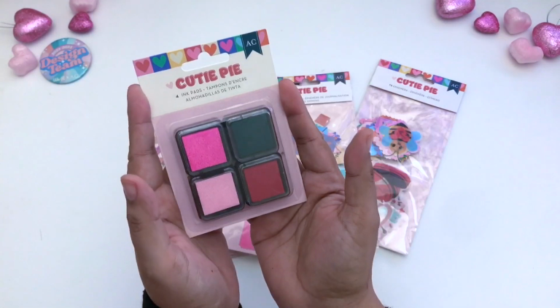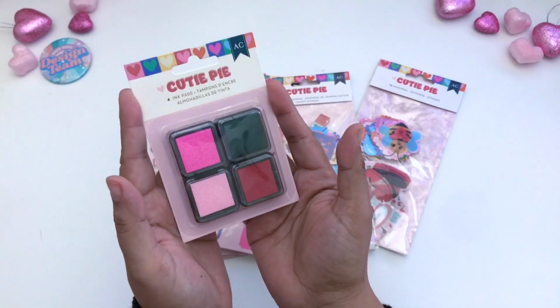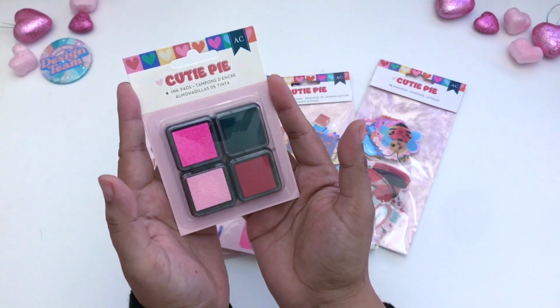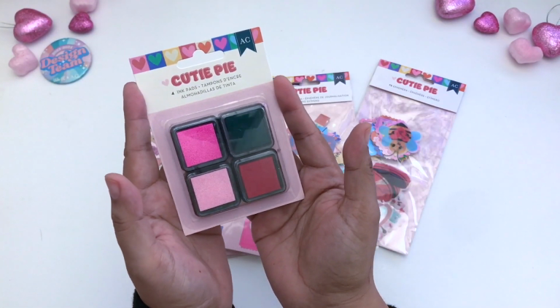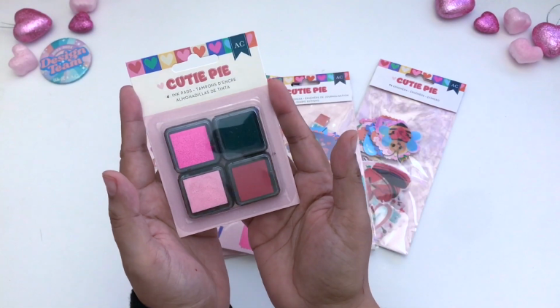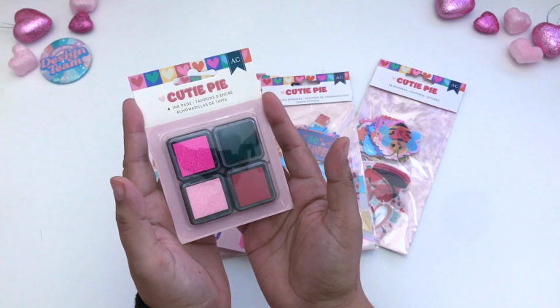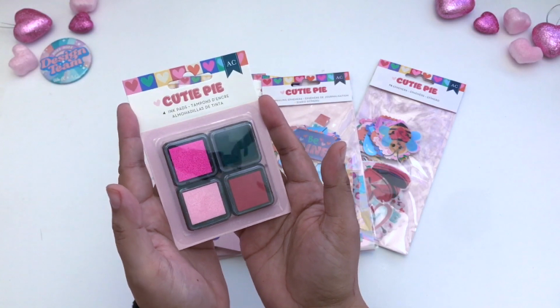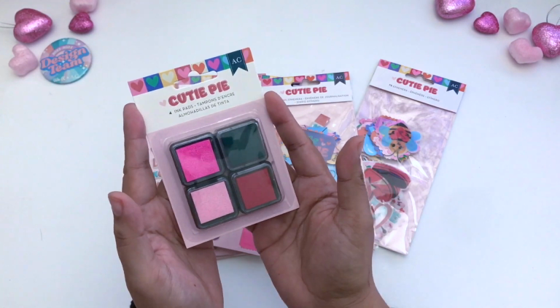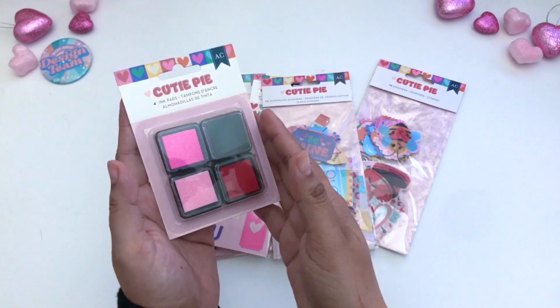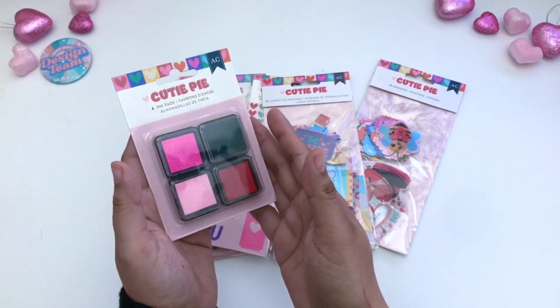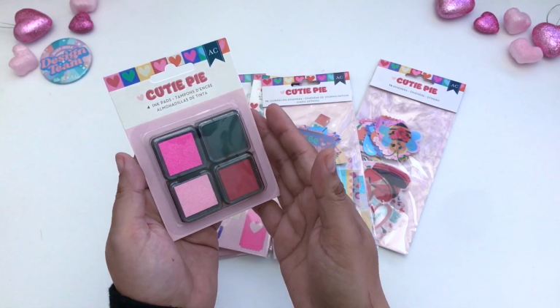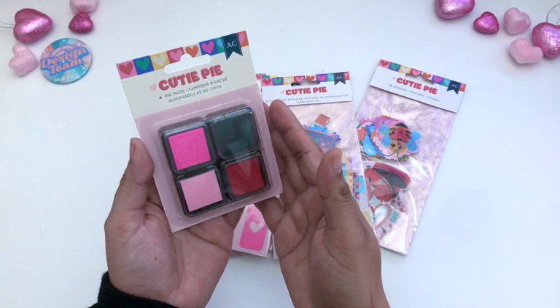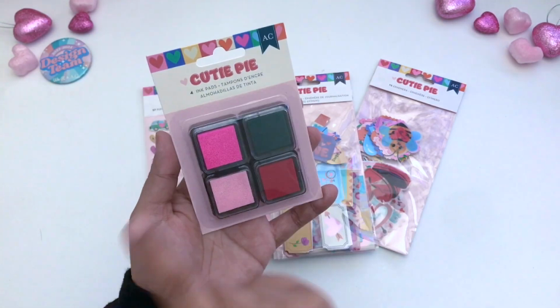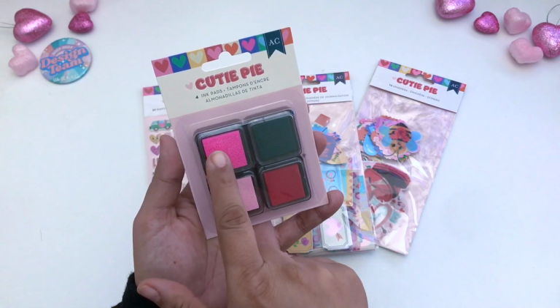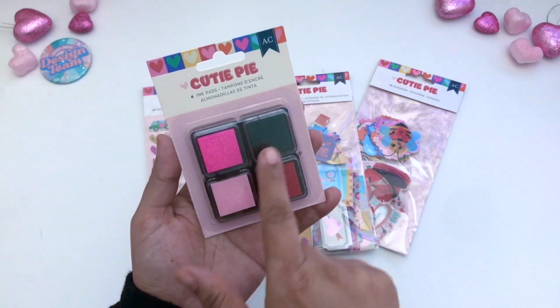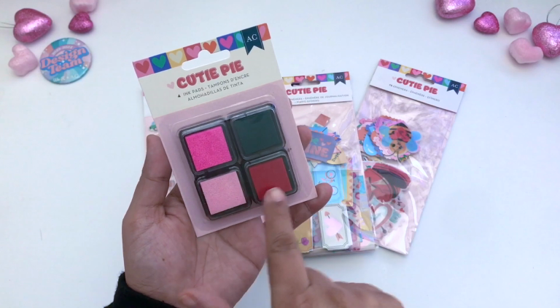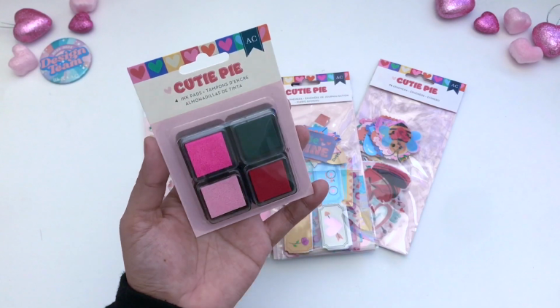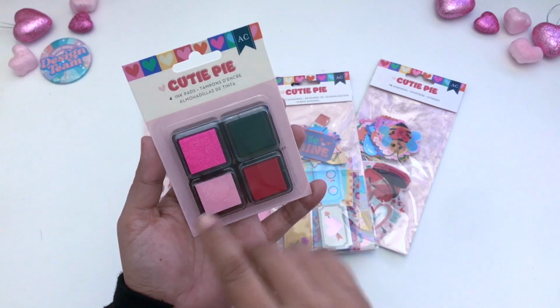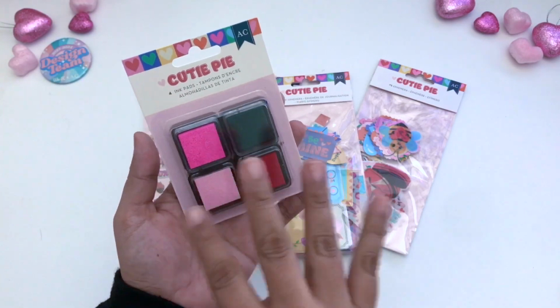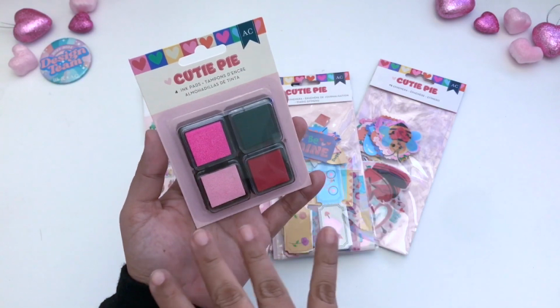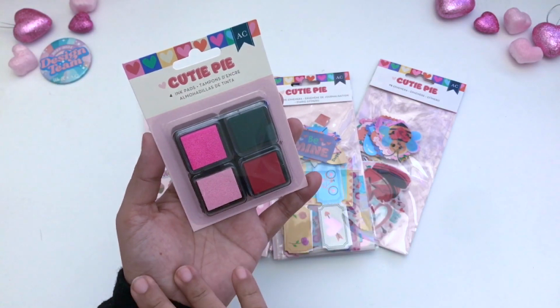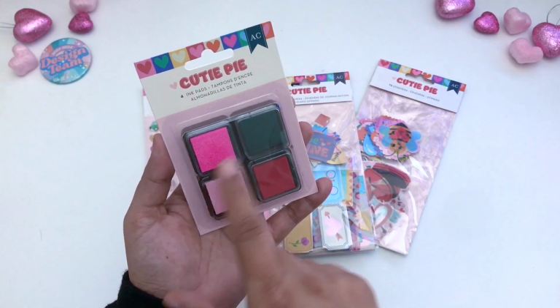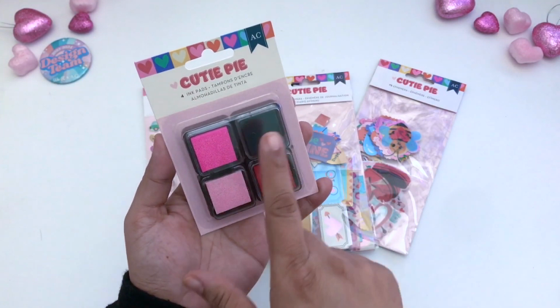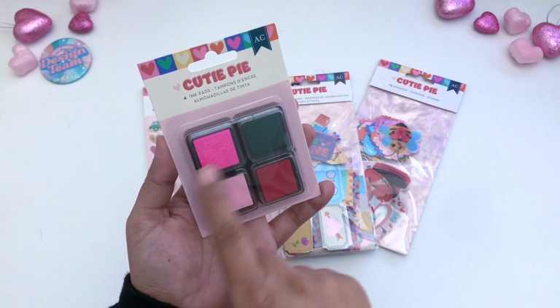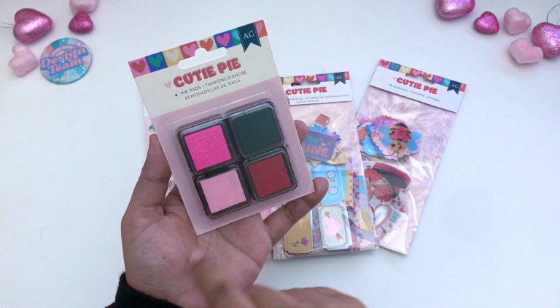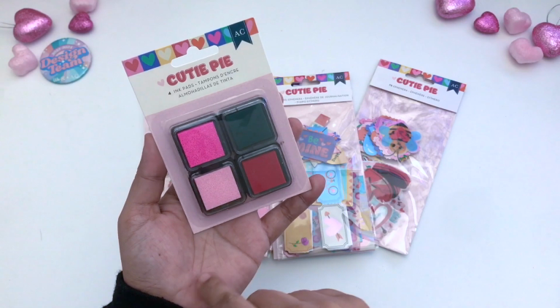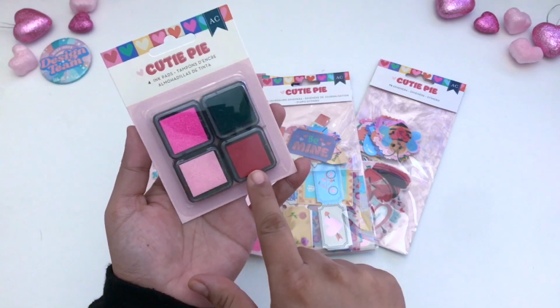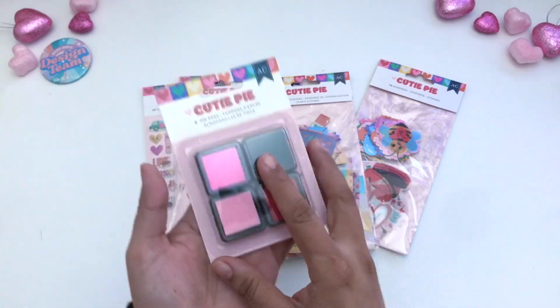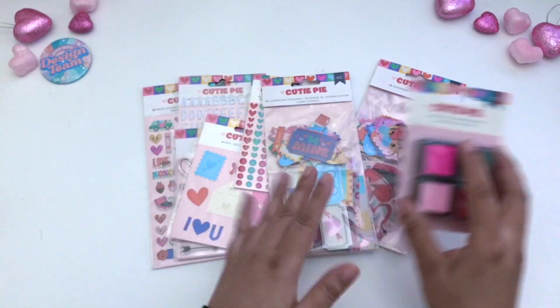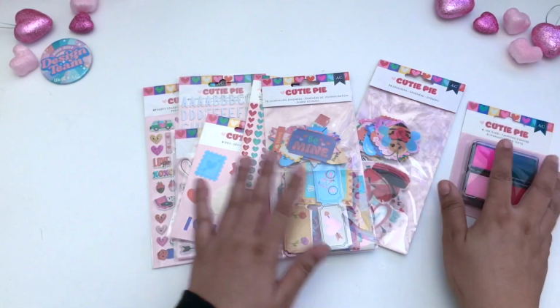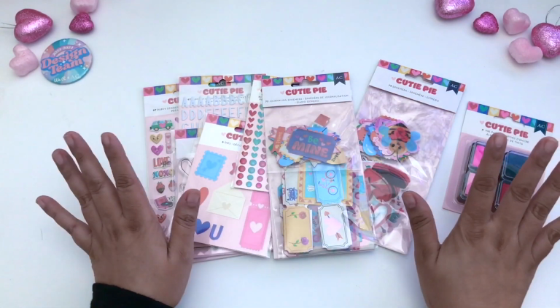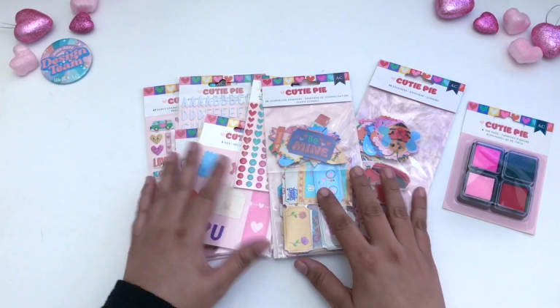This is the ink pad that you are able to match up with the paper collection. It comes with four ink pads and, as you can see, there's a theme going on: blue, hot pink, light pink, and red. So this one is pretty fun.